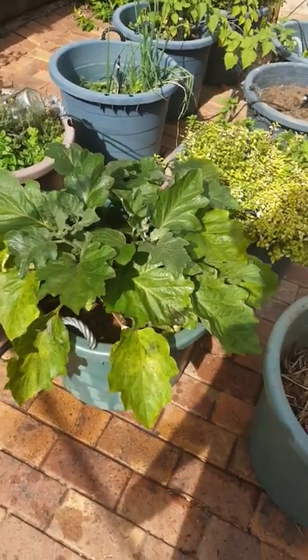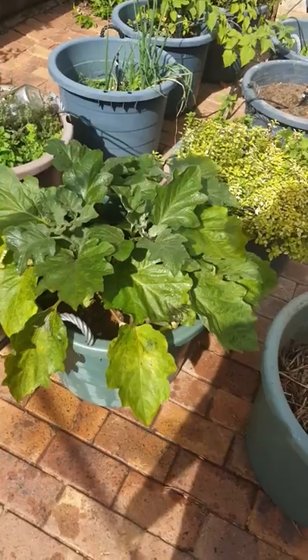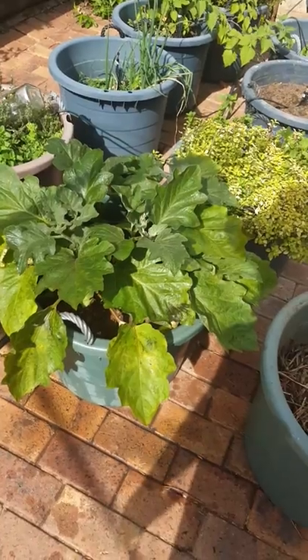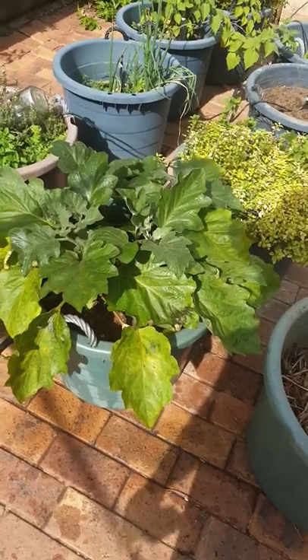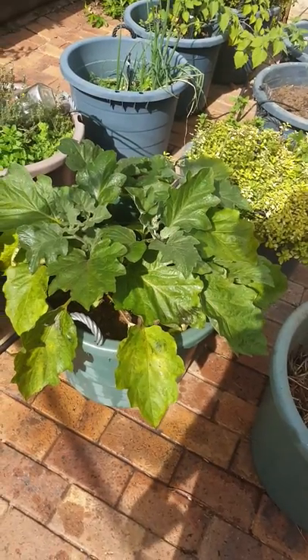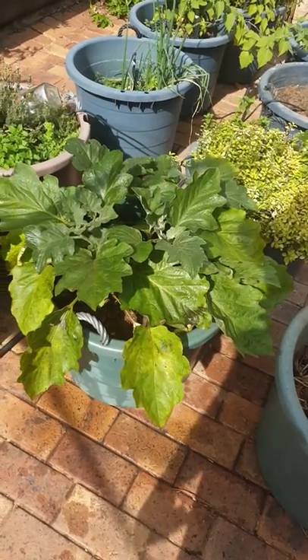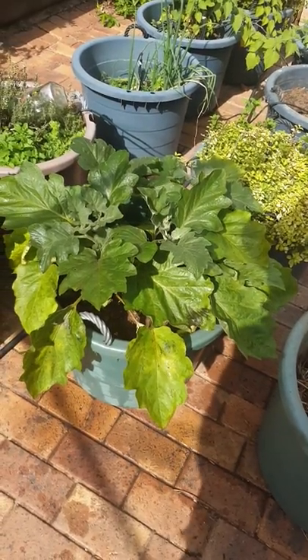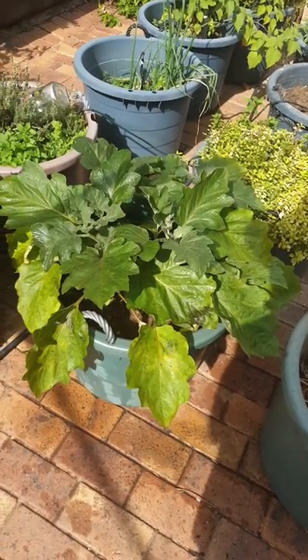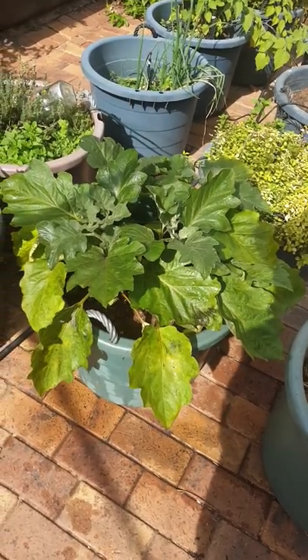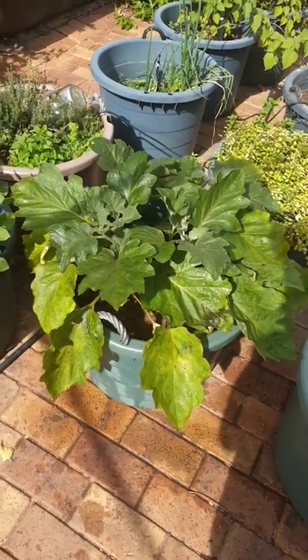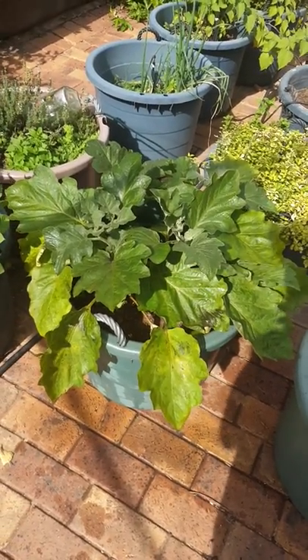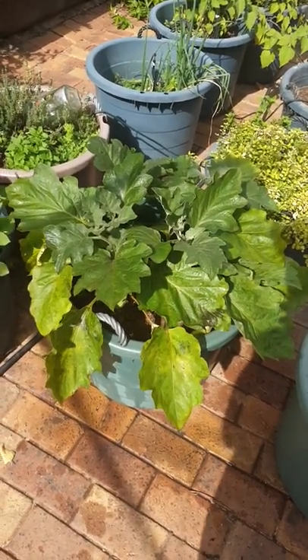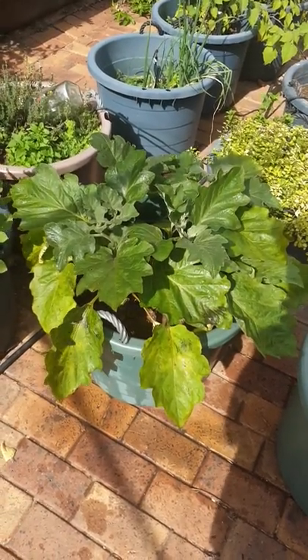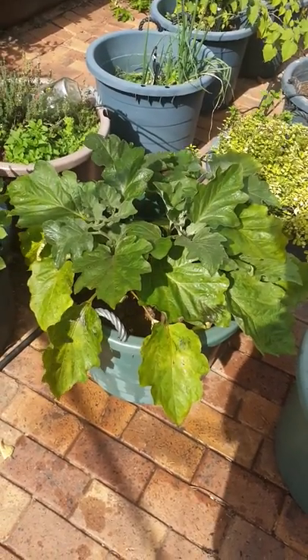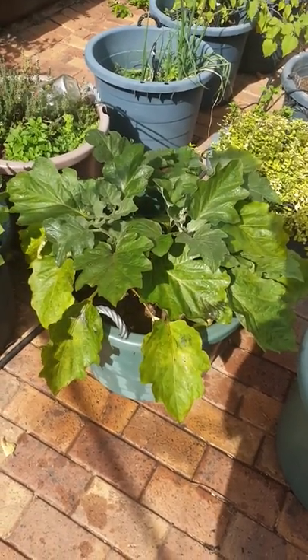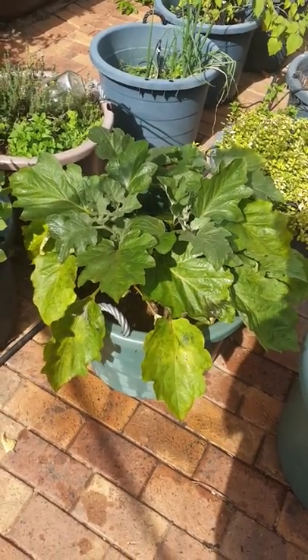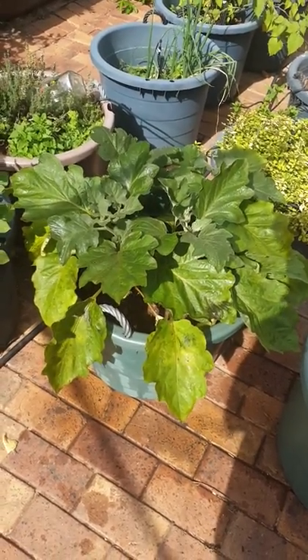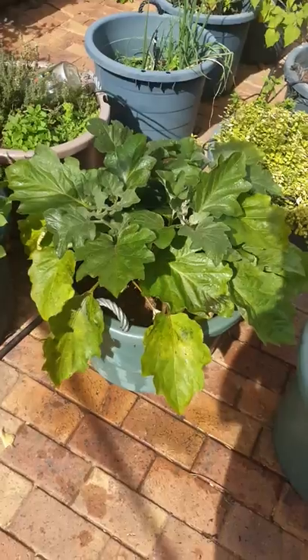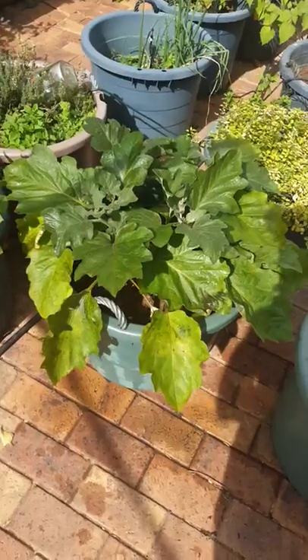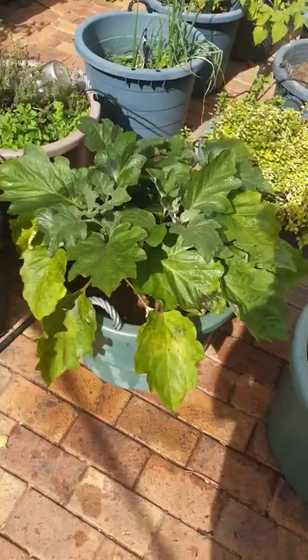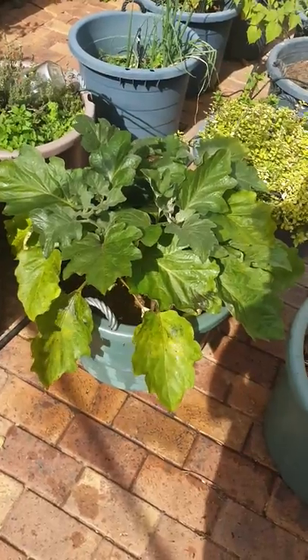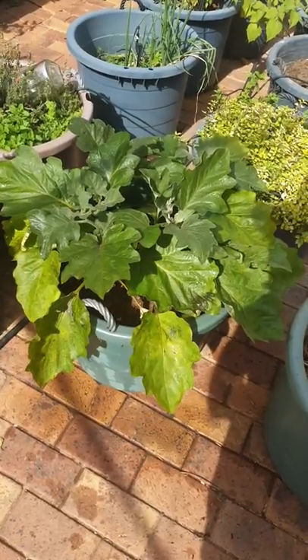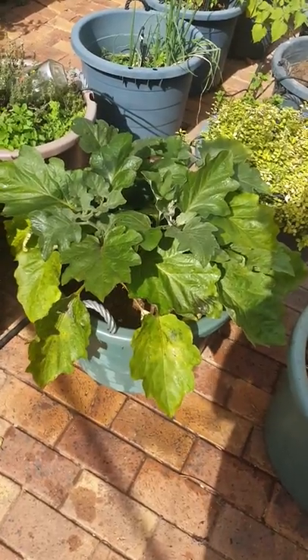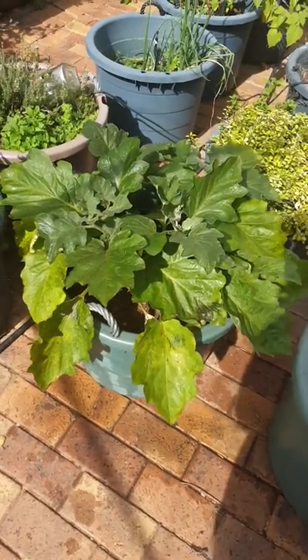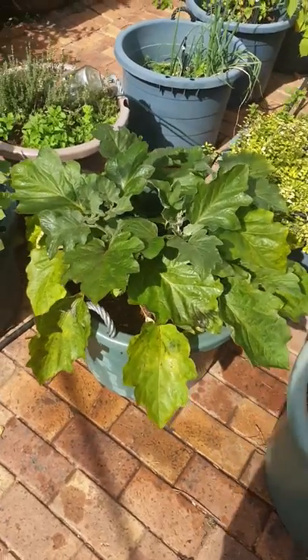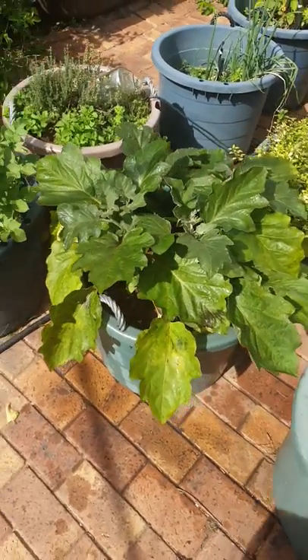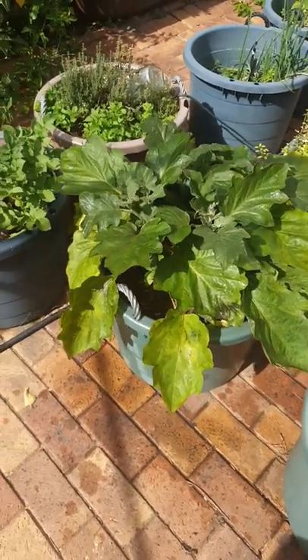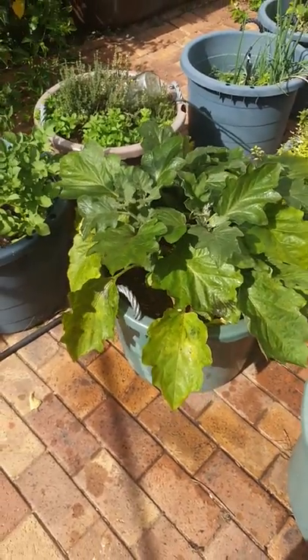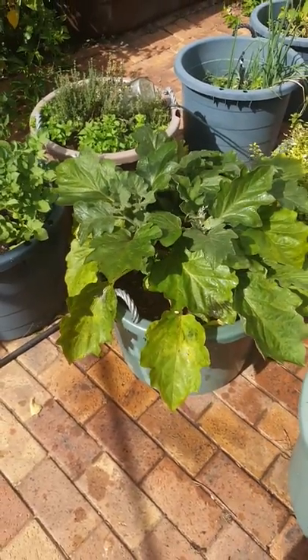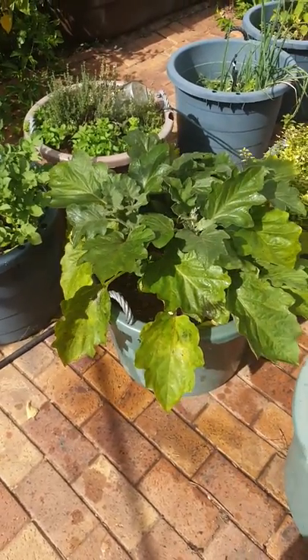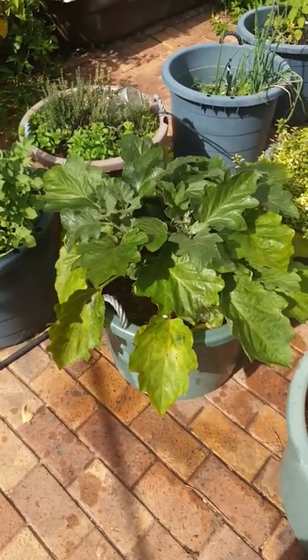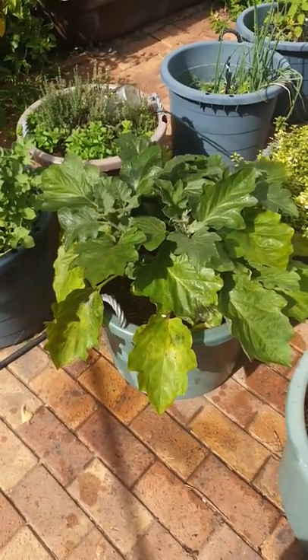I was worried about painting the underside of the leaves even though they were covered in aphids, because I thought if it blocks the stomata then the leaves won't be able to breathe and the plant will die.